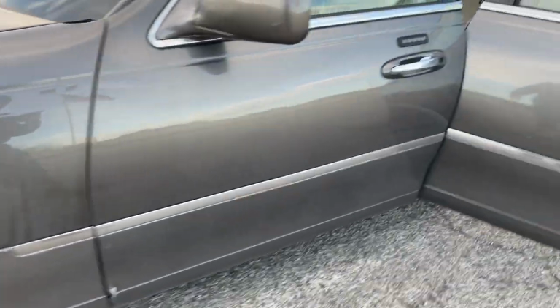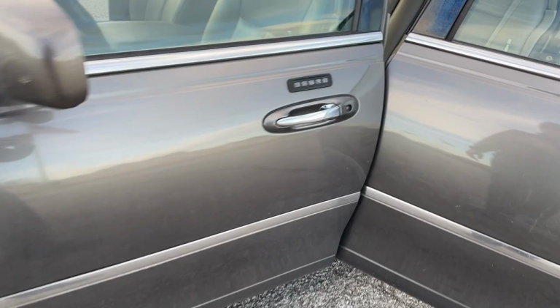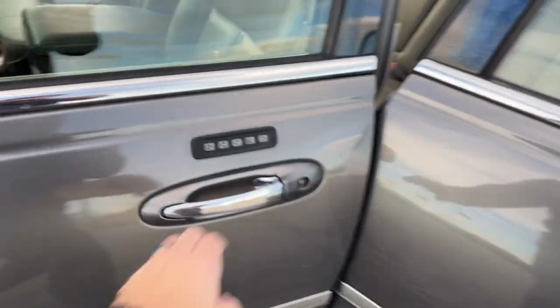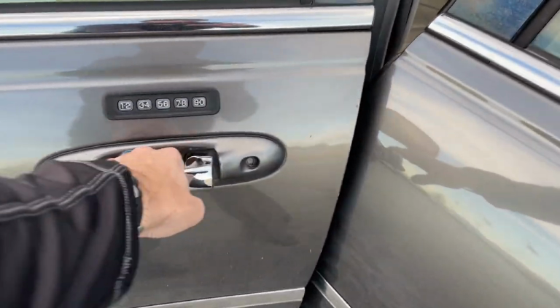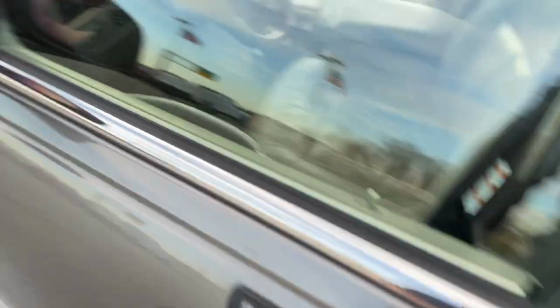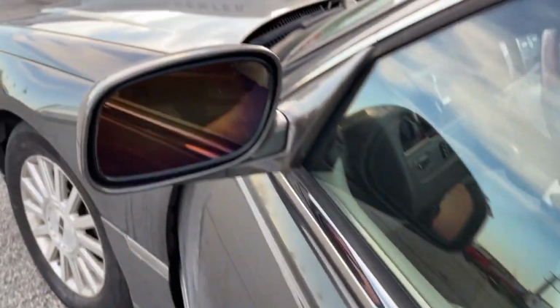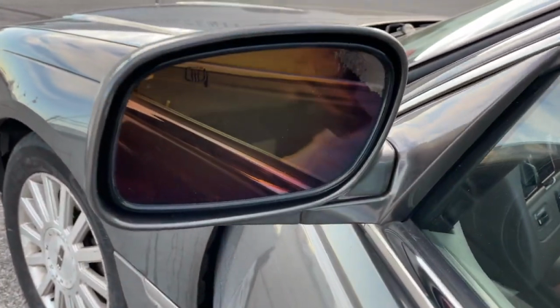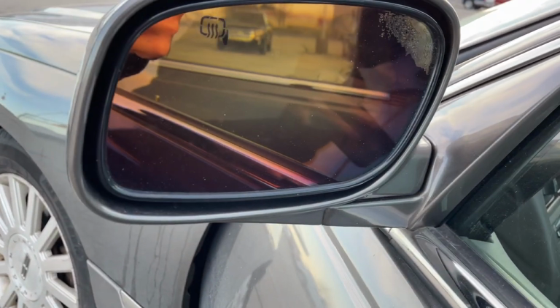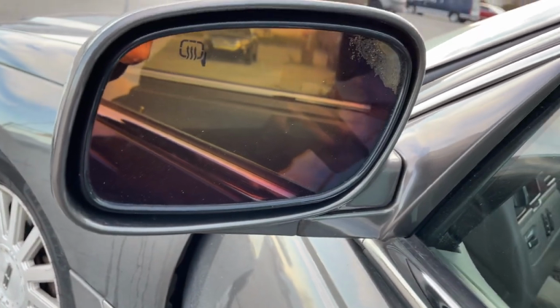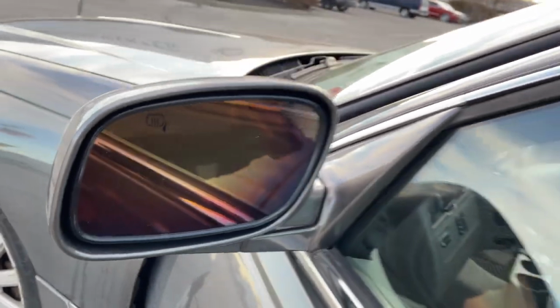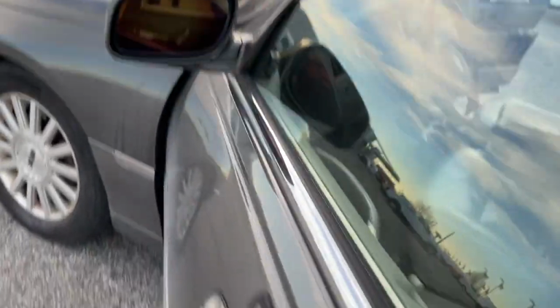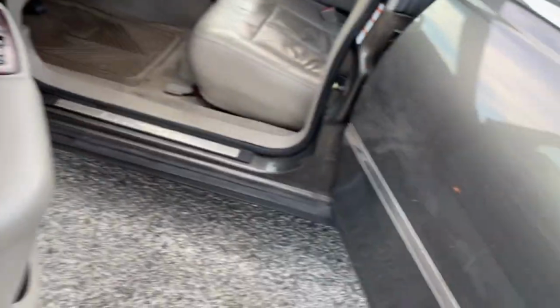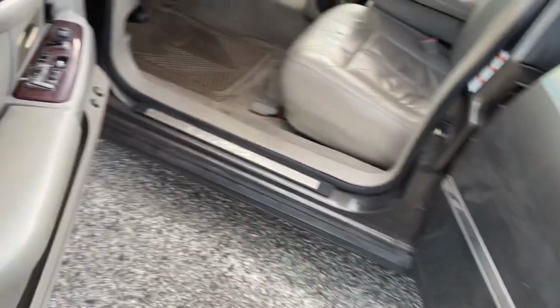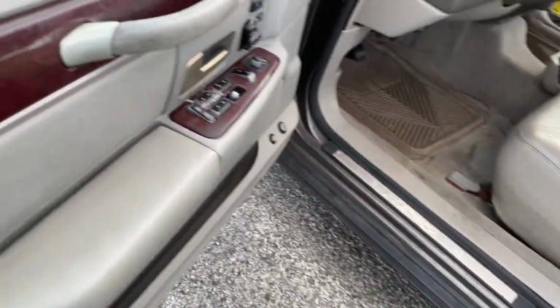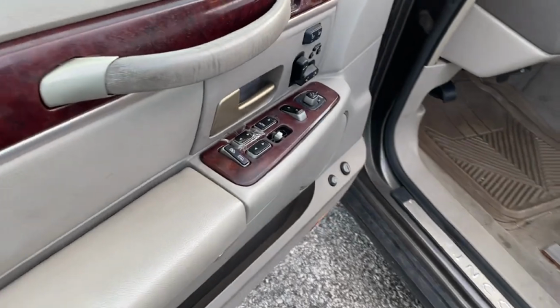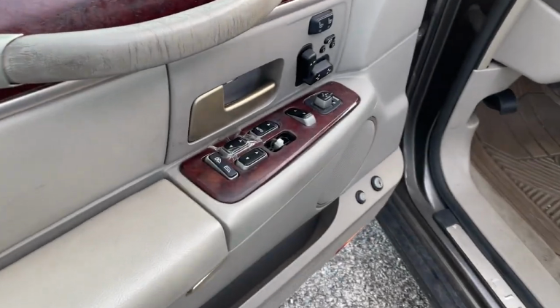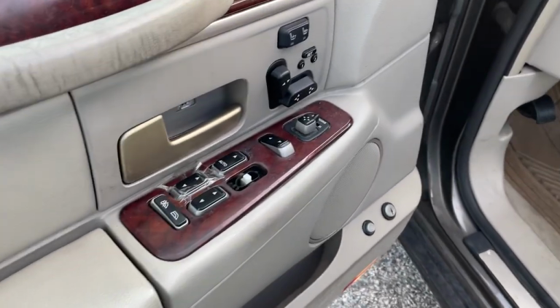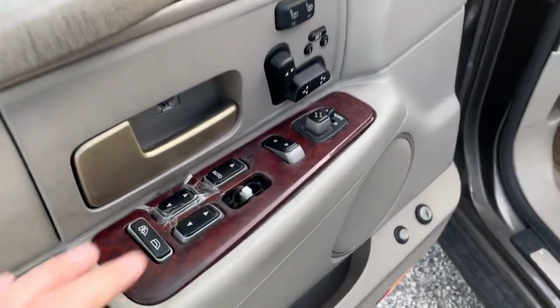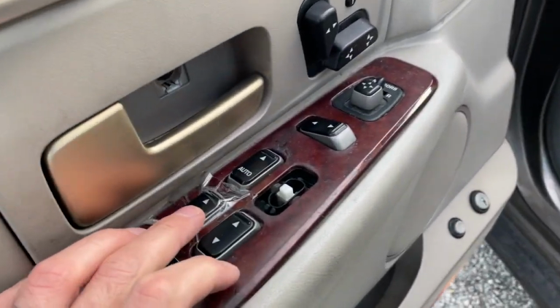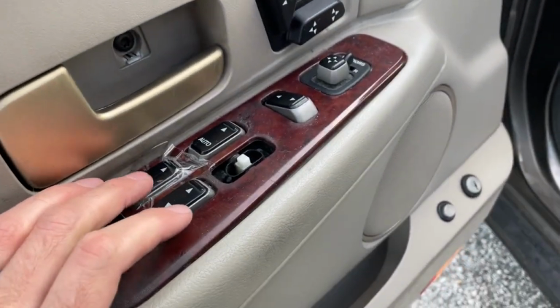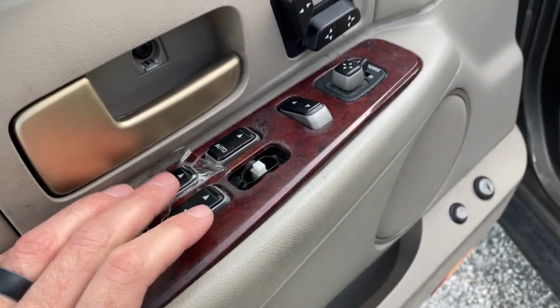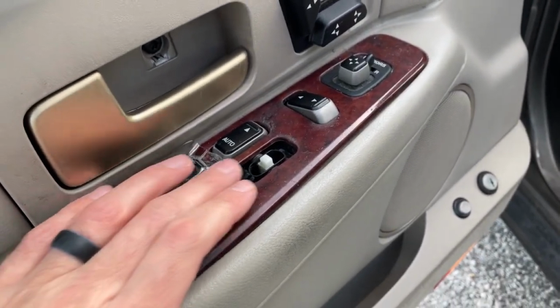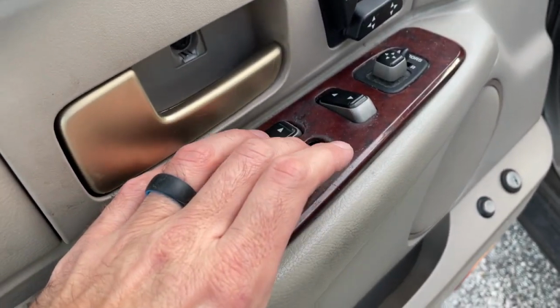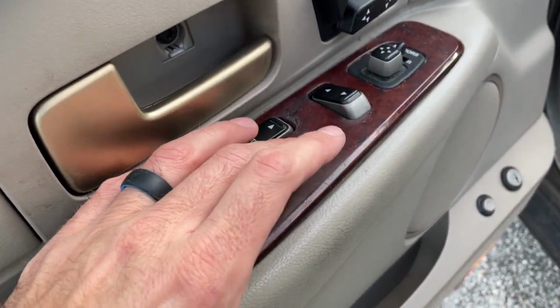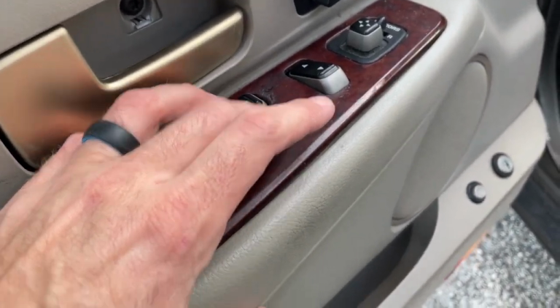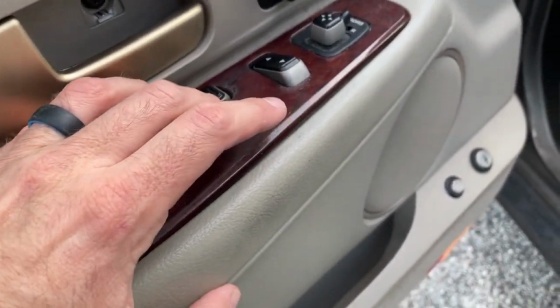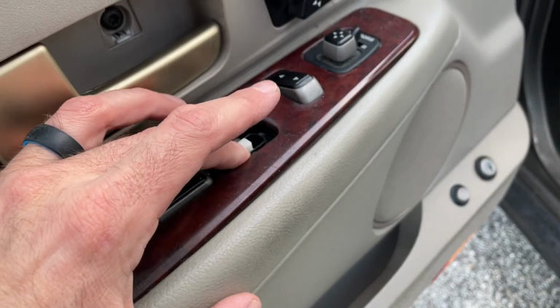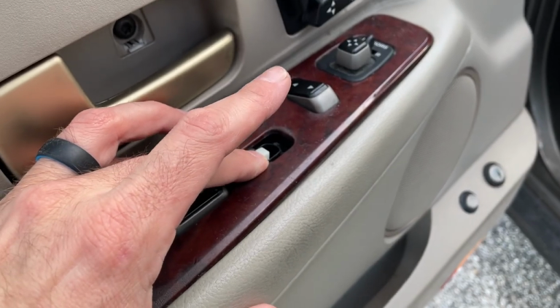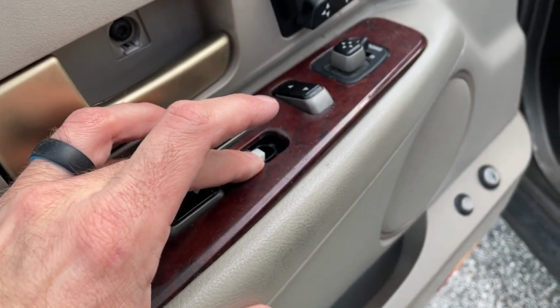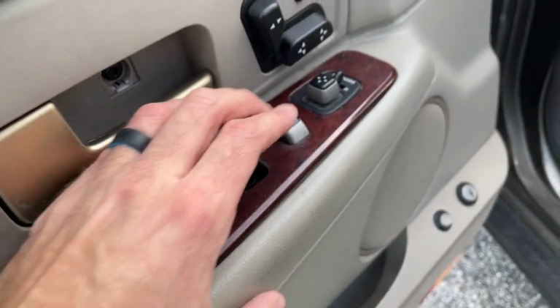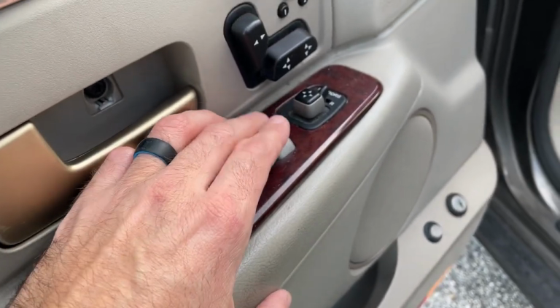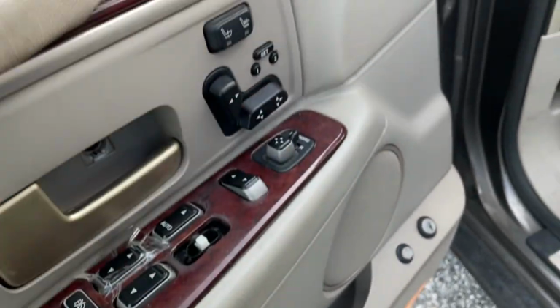Driver's side door is a bit of a mess, as you can see here — that's smoked out. This one doesn't work, this one does work. It's lock, unlock.